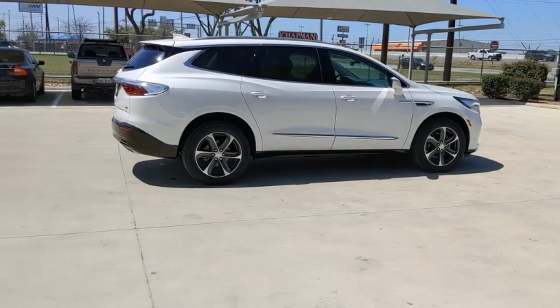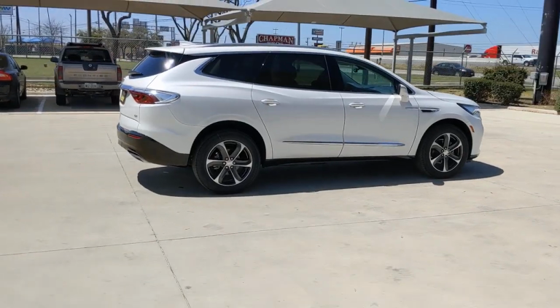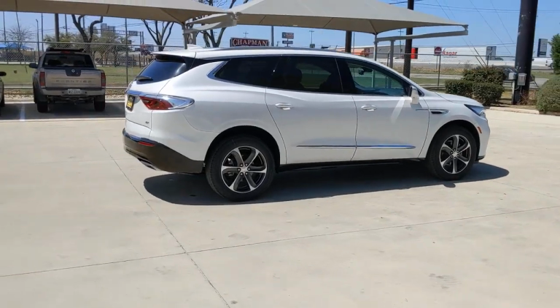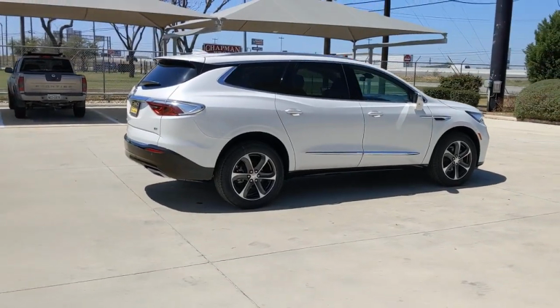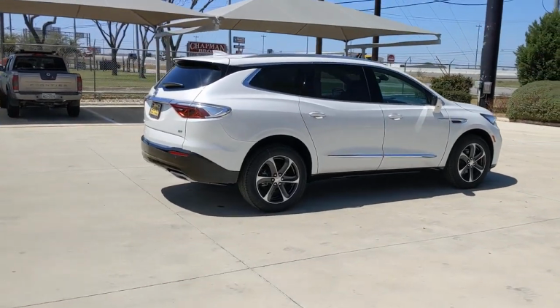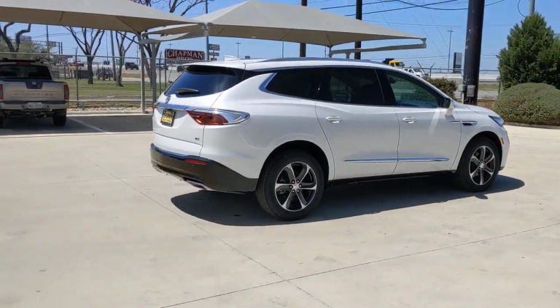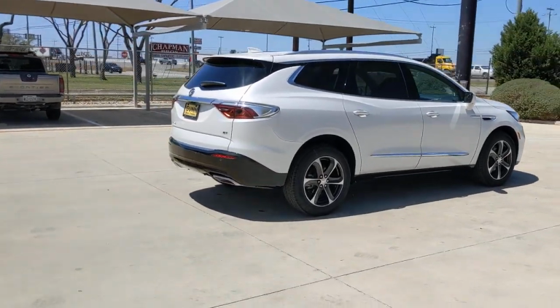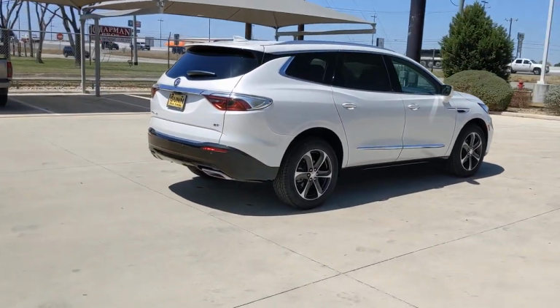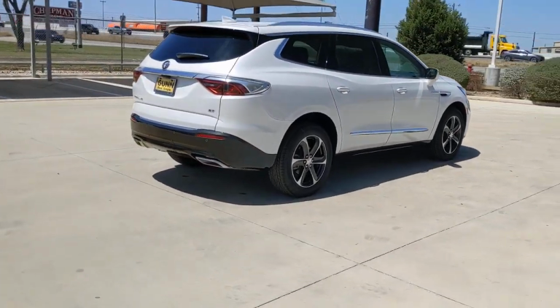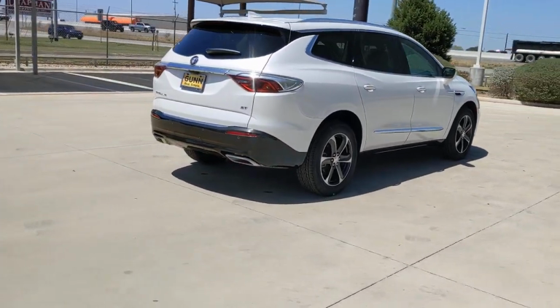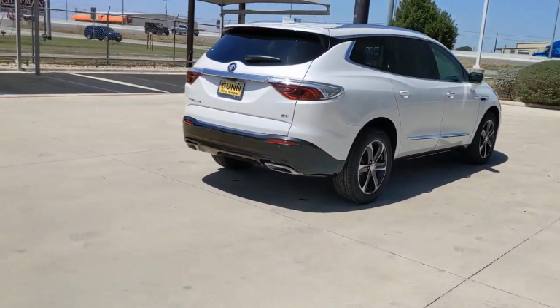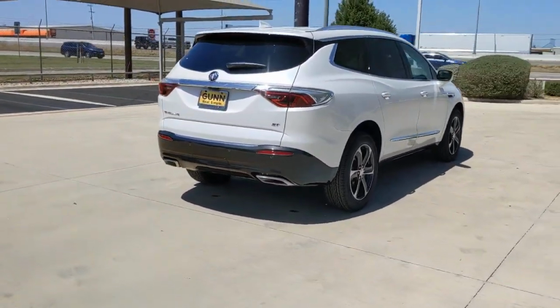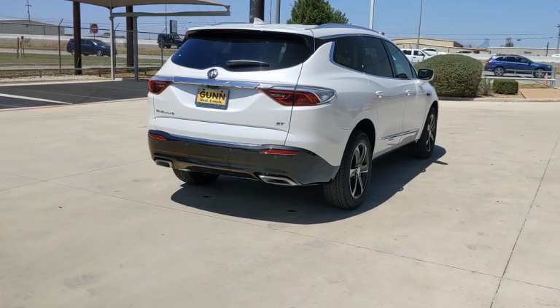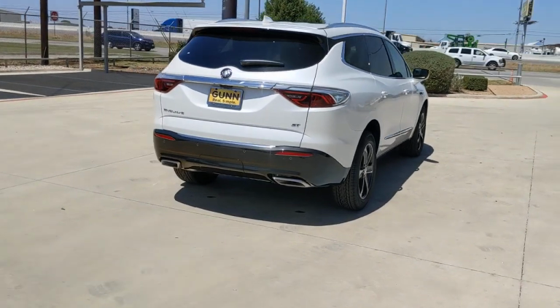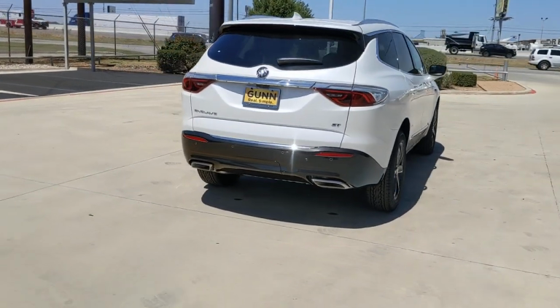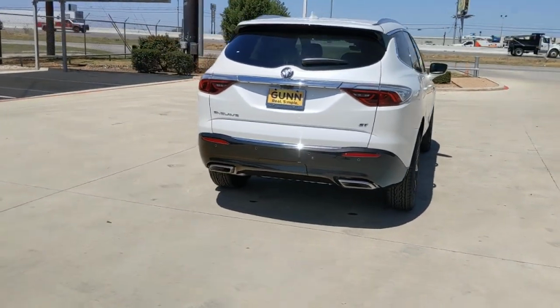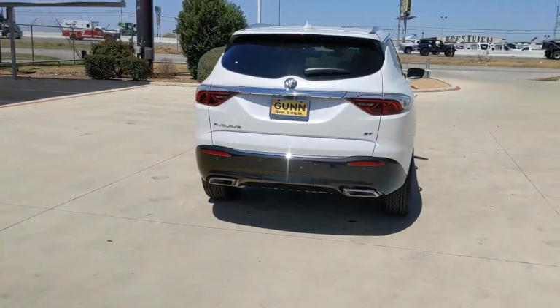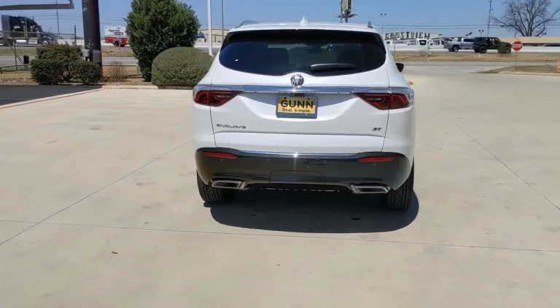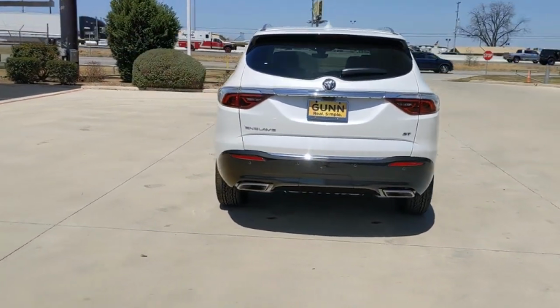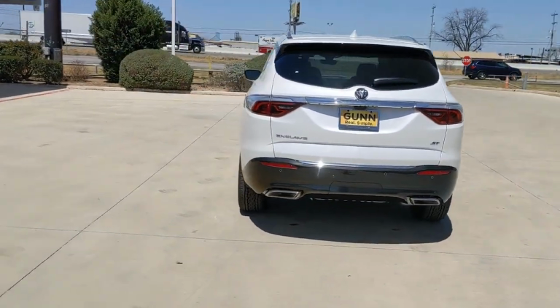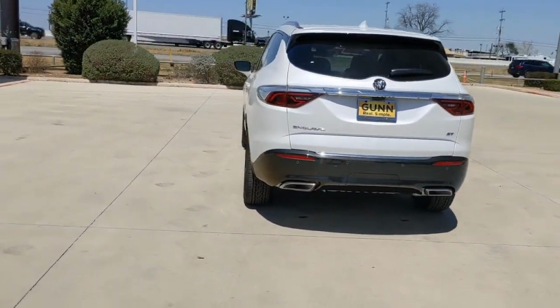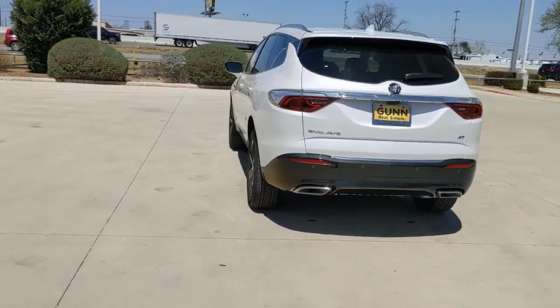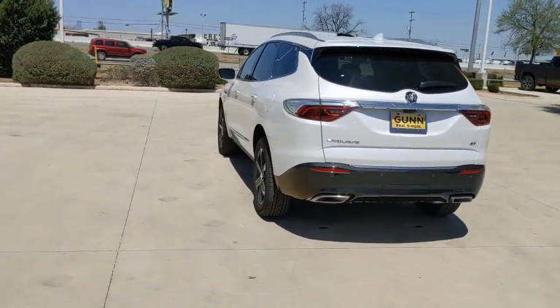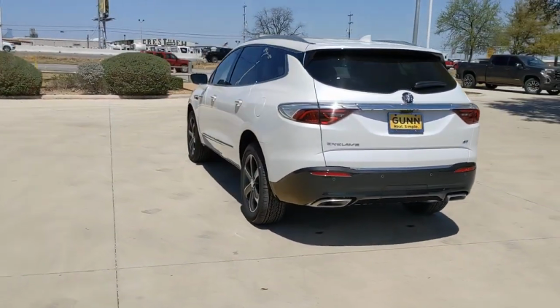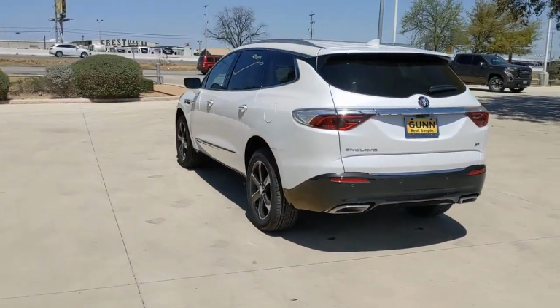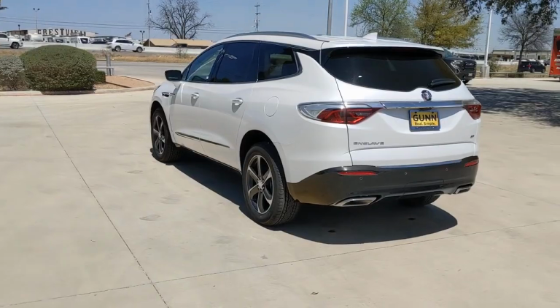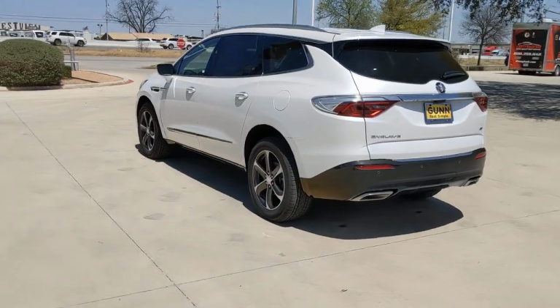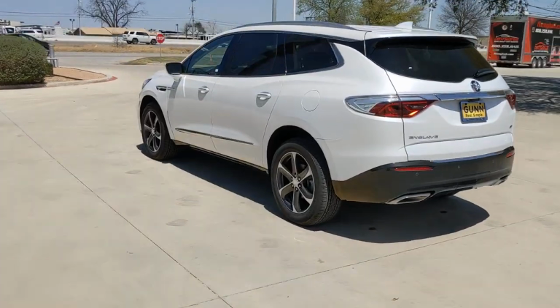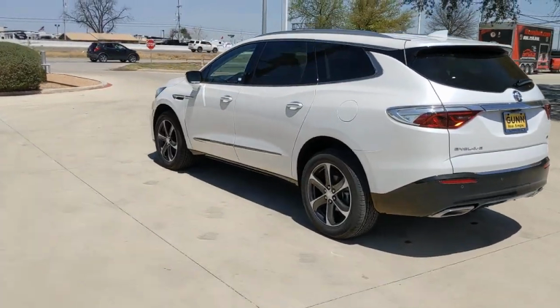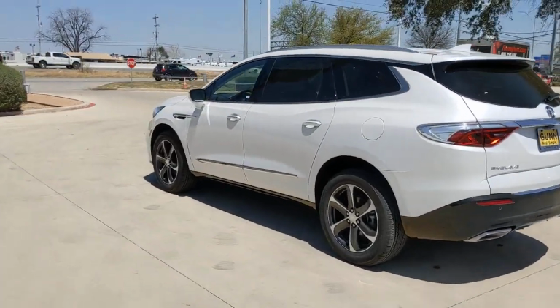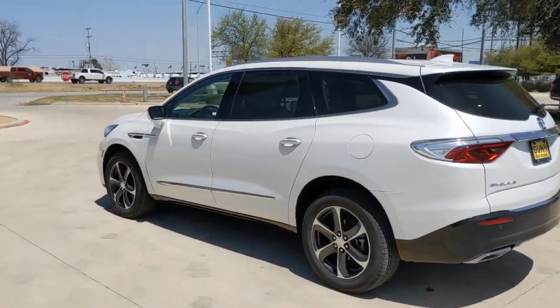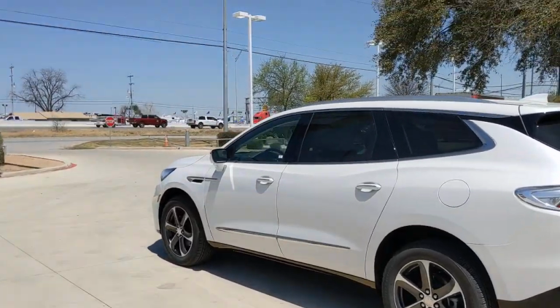Navigation system, keyless entry, sun moonroof, hands-free liftgate, lane keeping assist, keyless start, remote engine start, backup camera, power liftgate, power passenger seat.